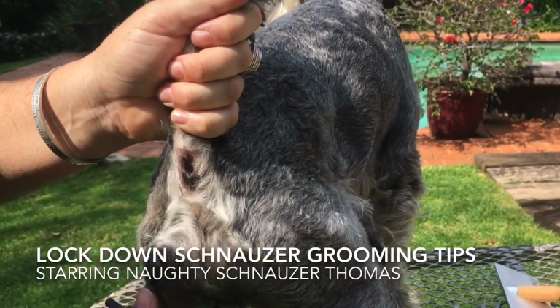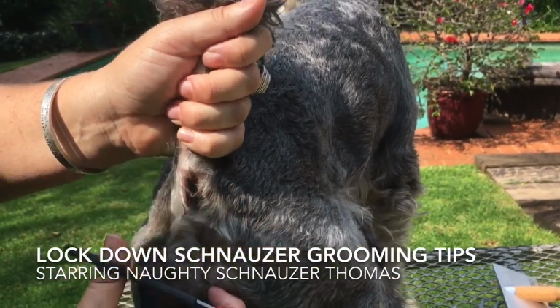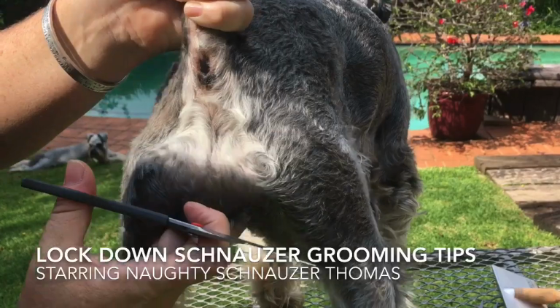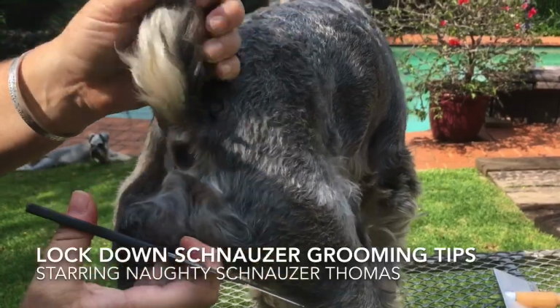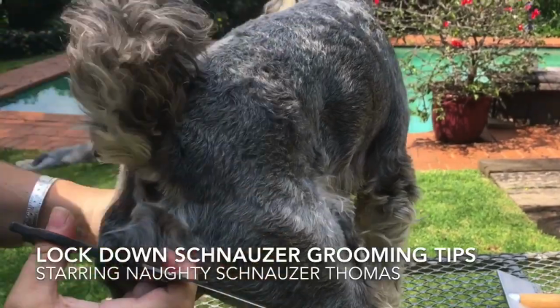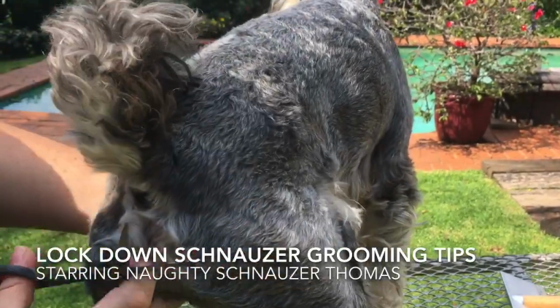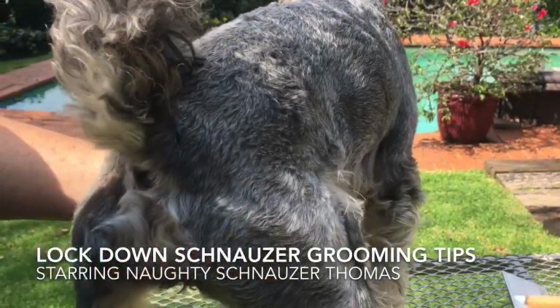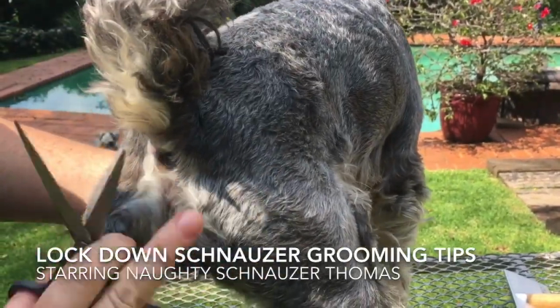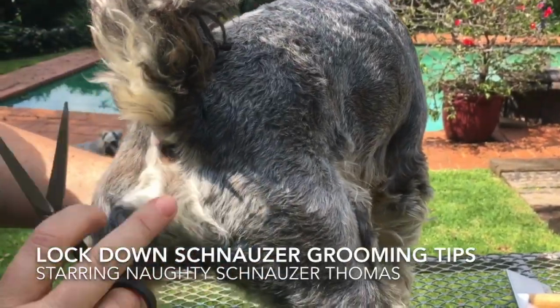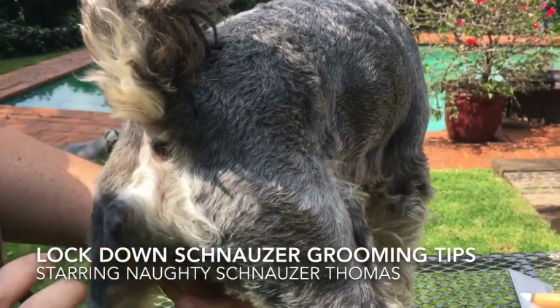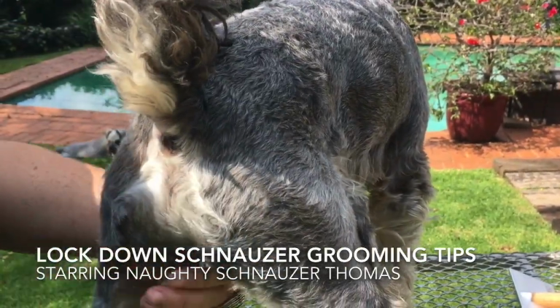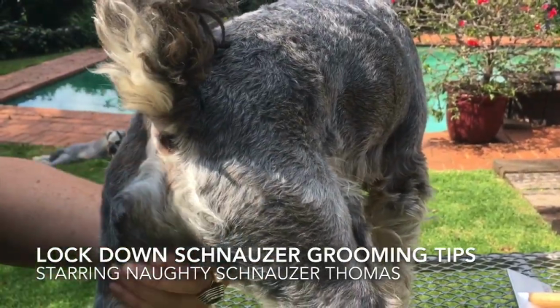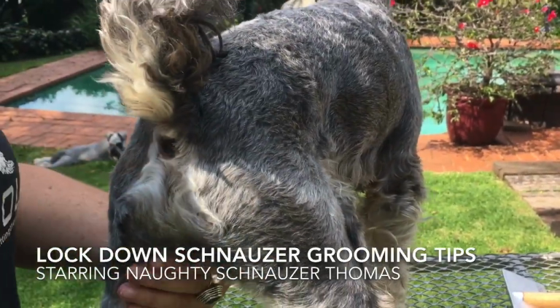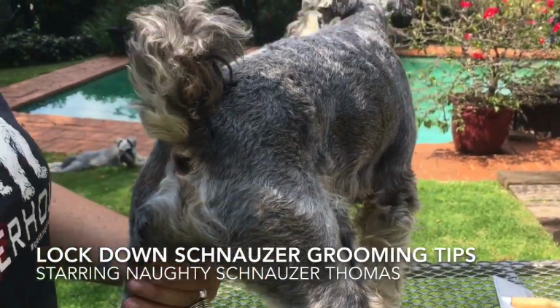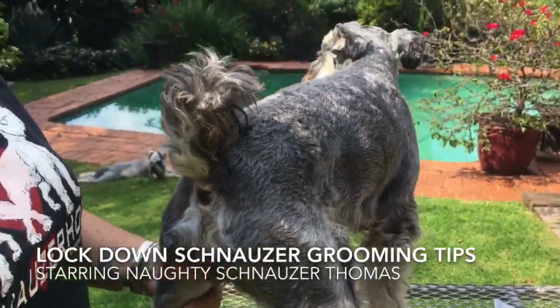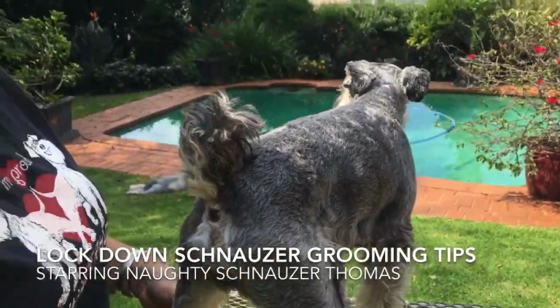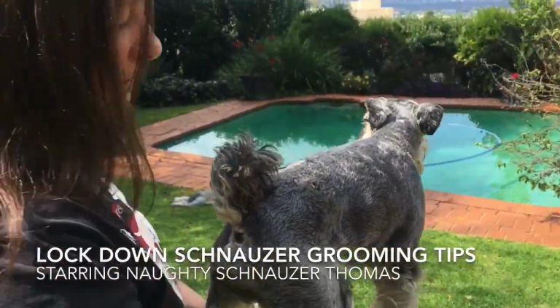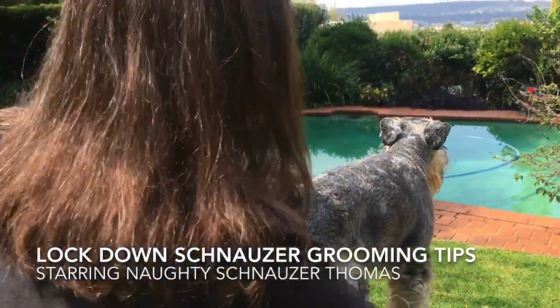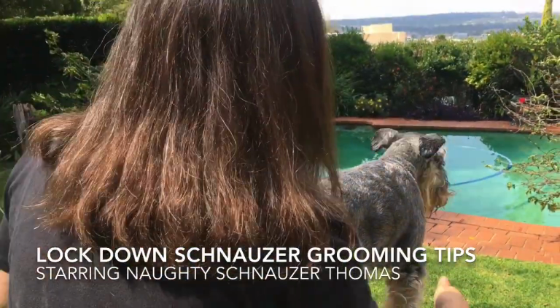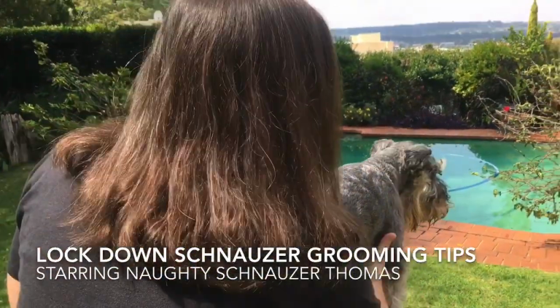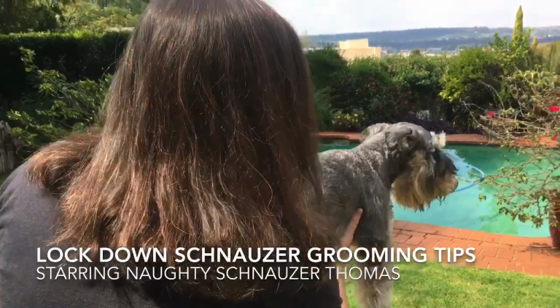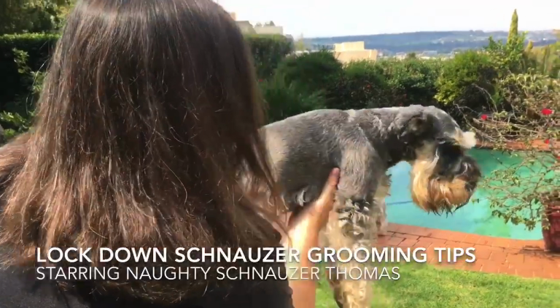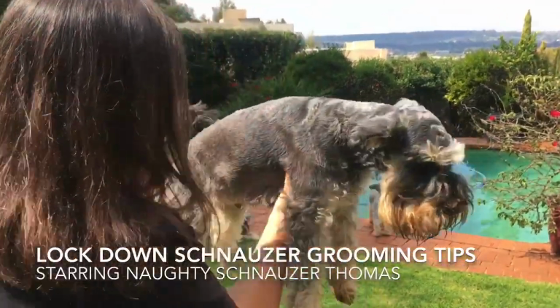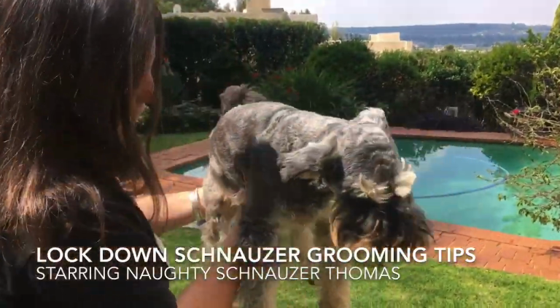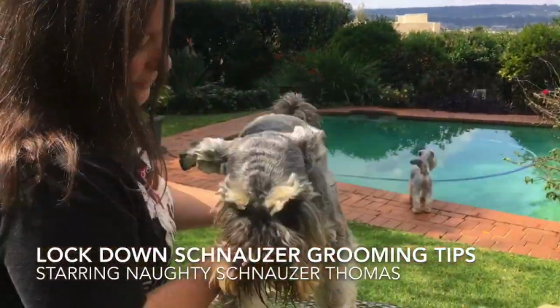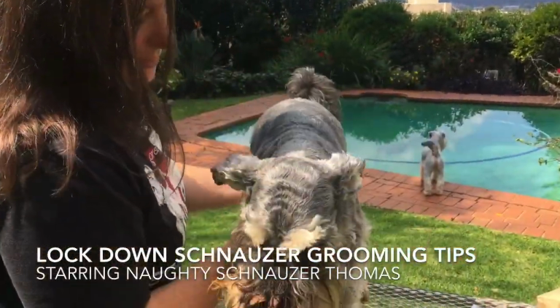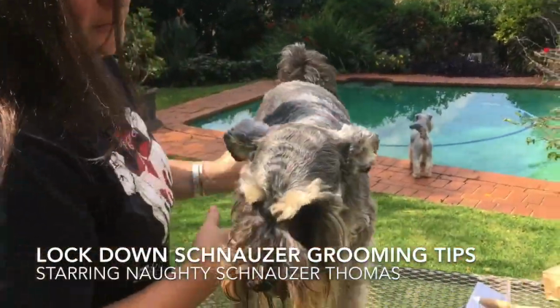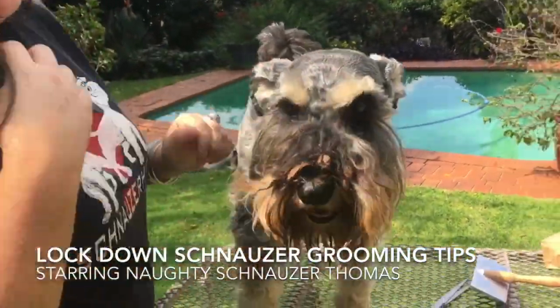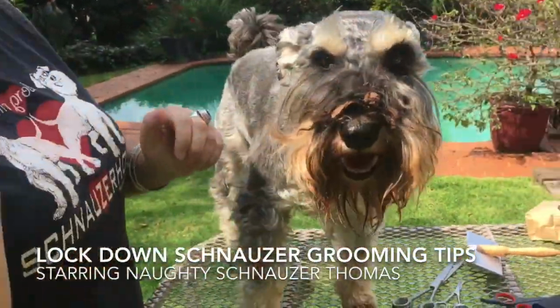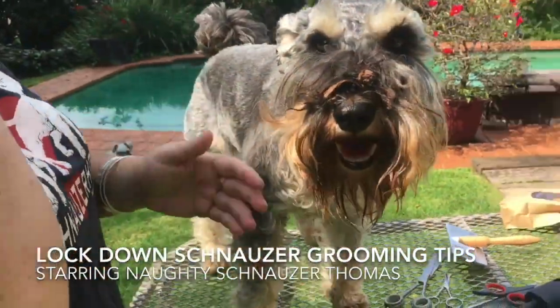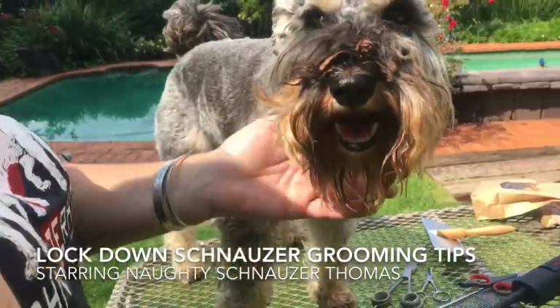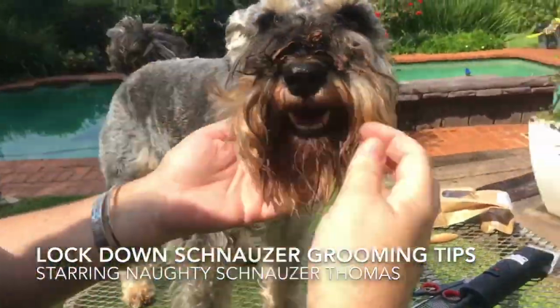So that's tip number one — keep your bum area nice and clean. The second tip is that you want your schnauzer to be able to see out their eyes.